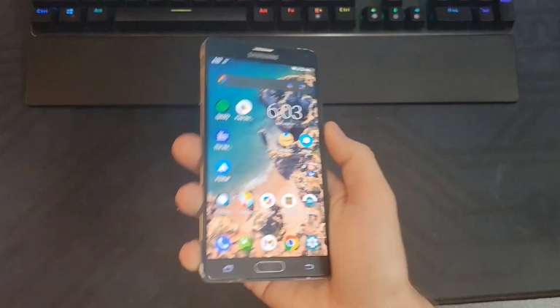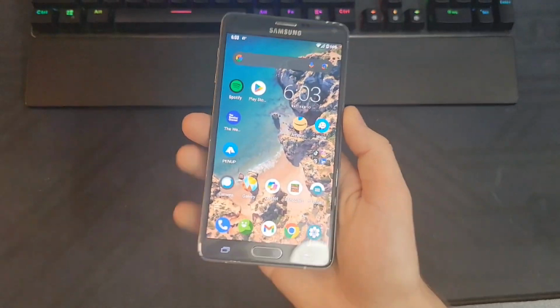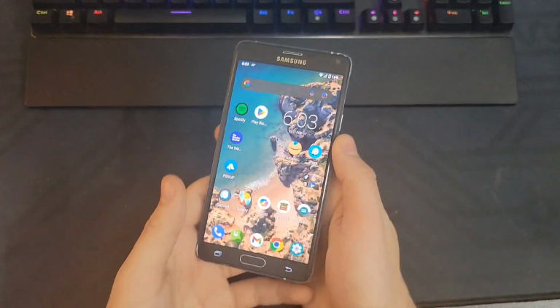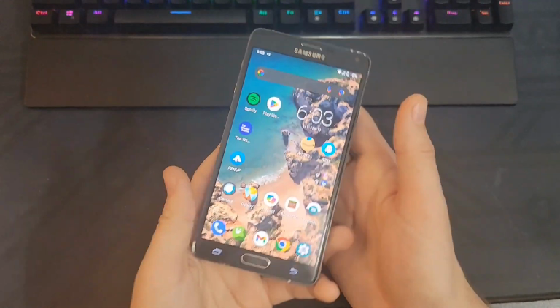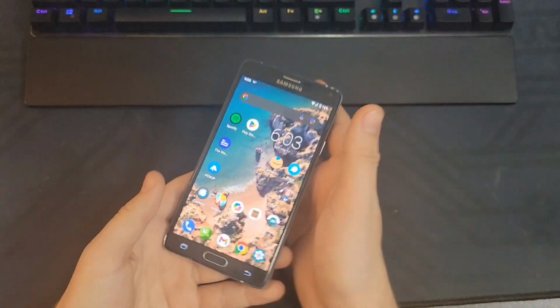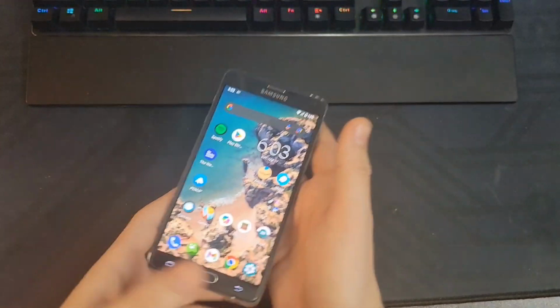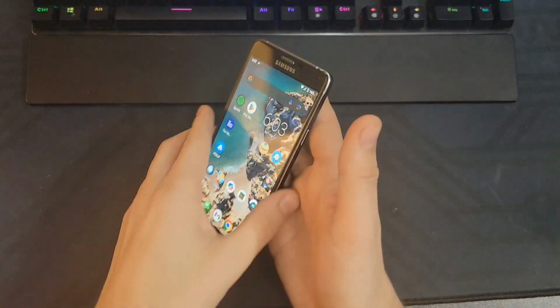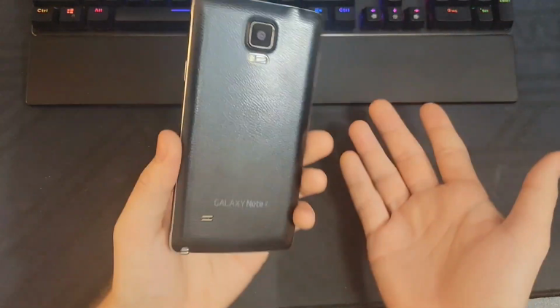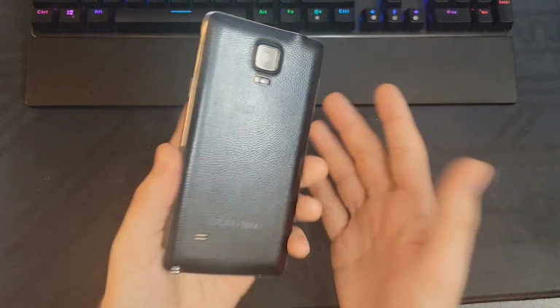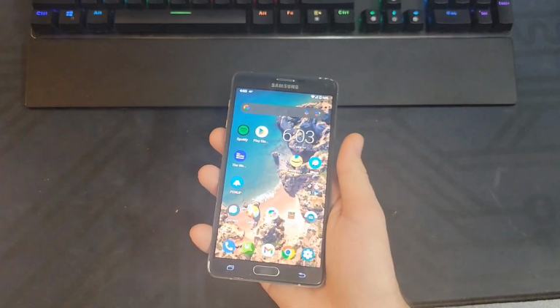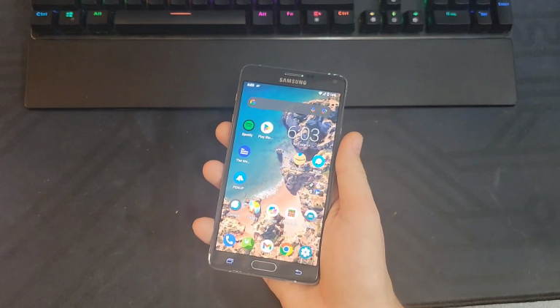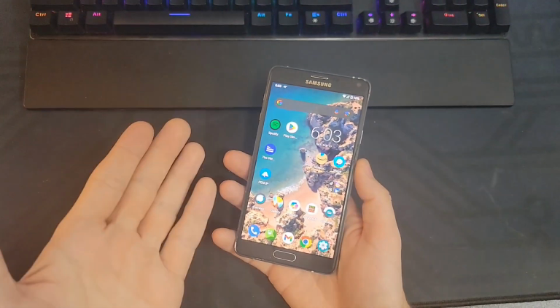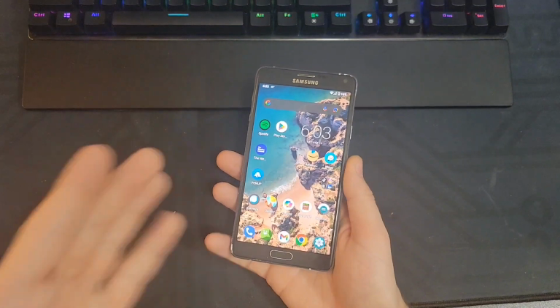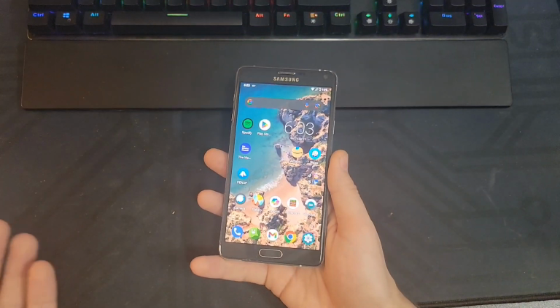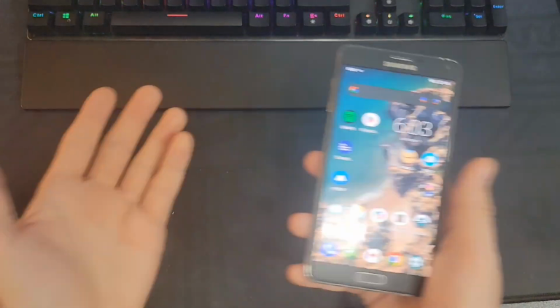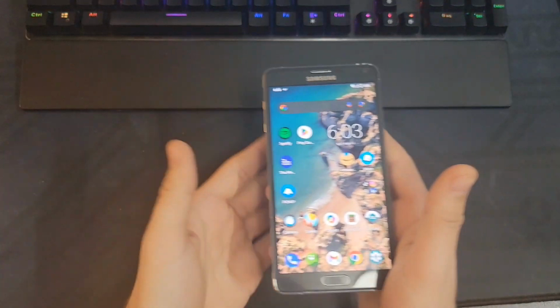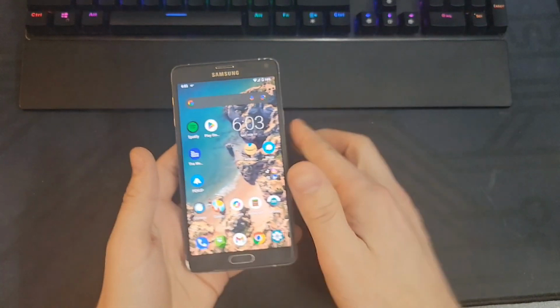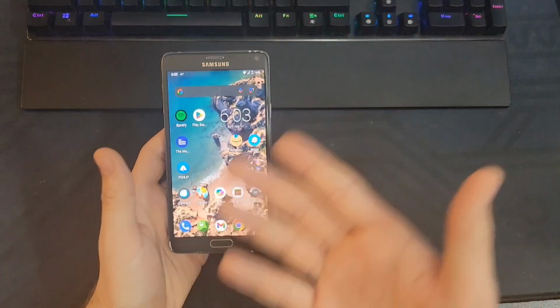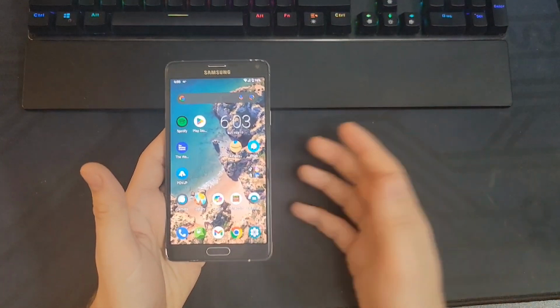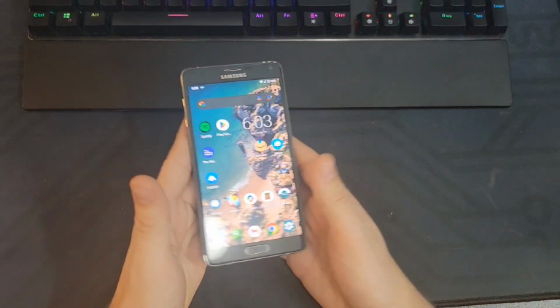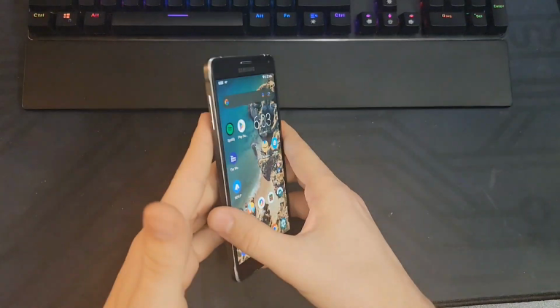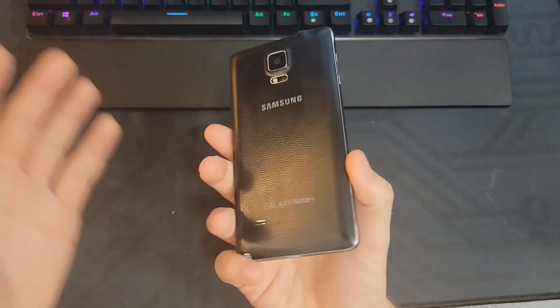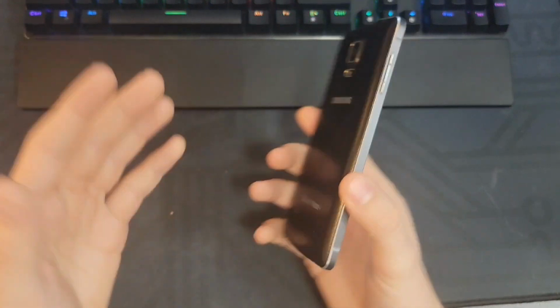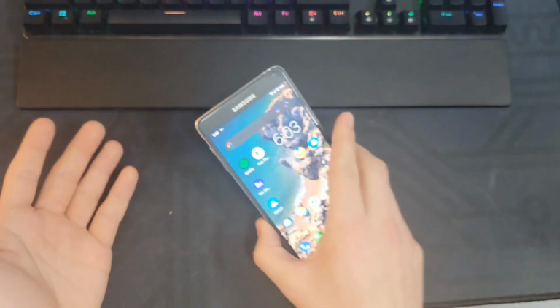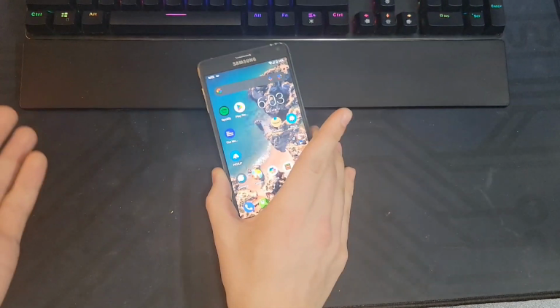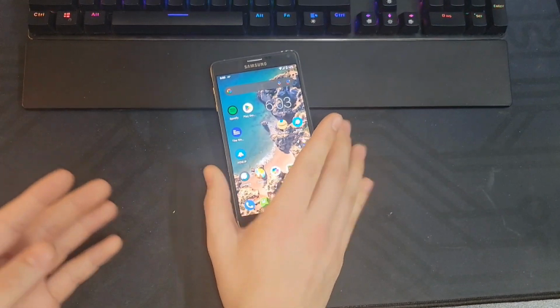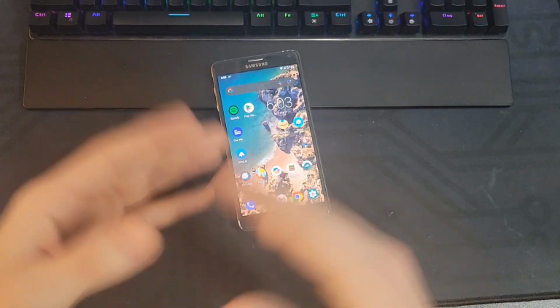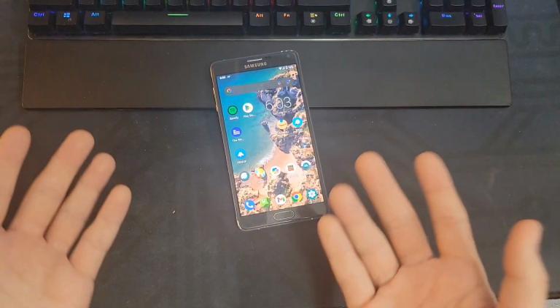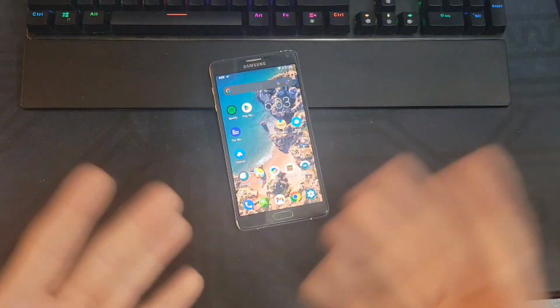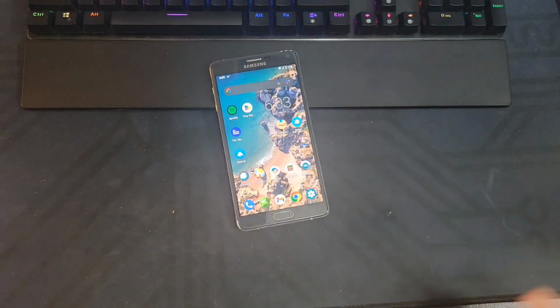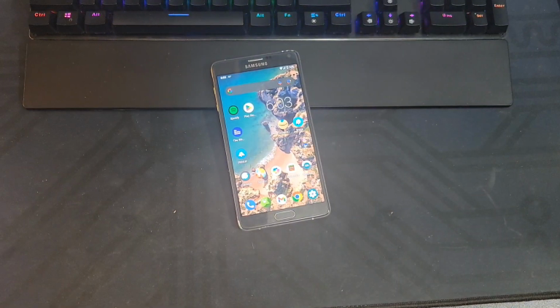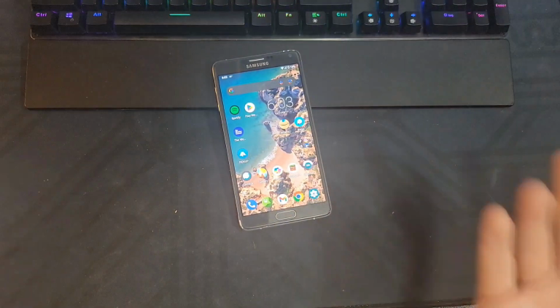And yeah, that's the video. A Galaxy Note 4 with Lineage OS is perfectly usable in 2024. If you liked the video, please leave a like and even consider subscribing. This isn't going to be my main style of content, but it's definitely something I'll do occasionally. Just follow along if you like tech things, because that's what's going to happen here.